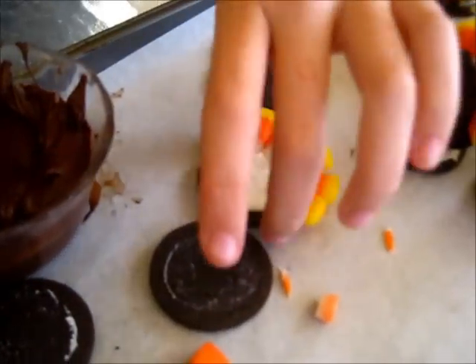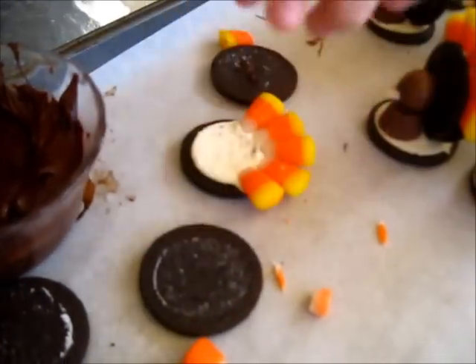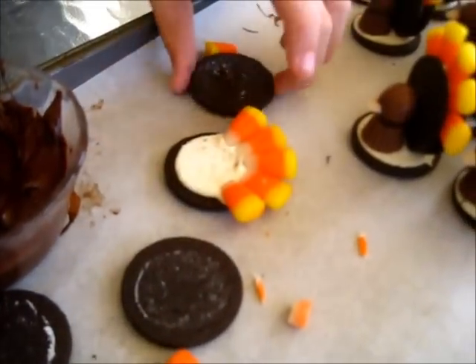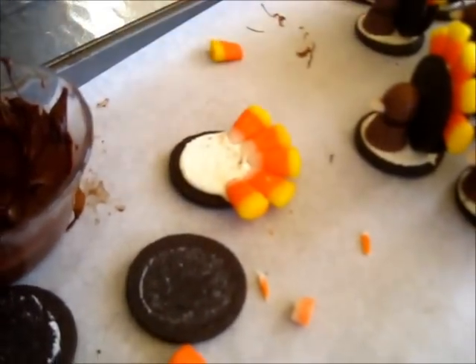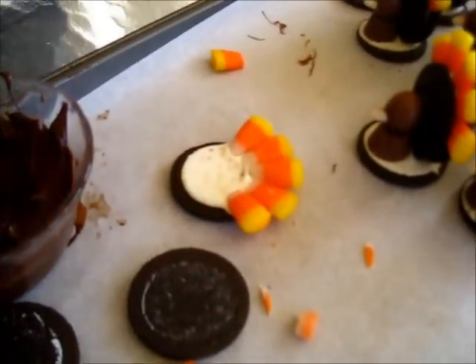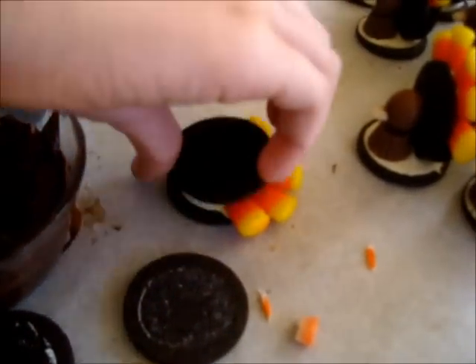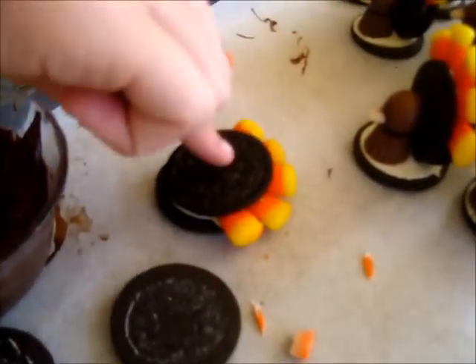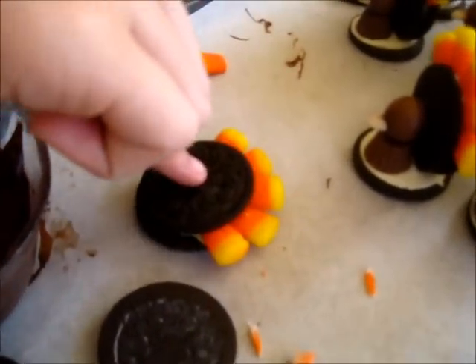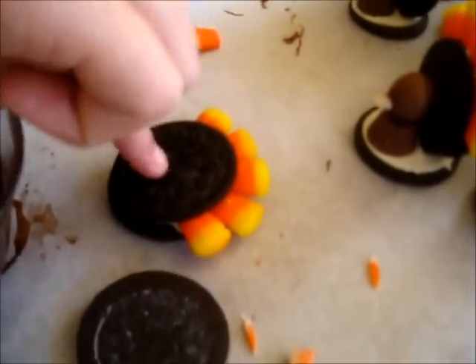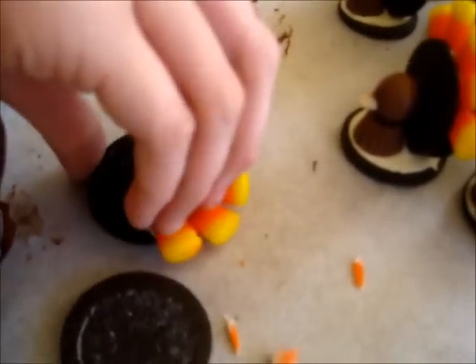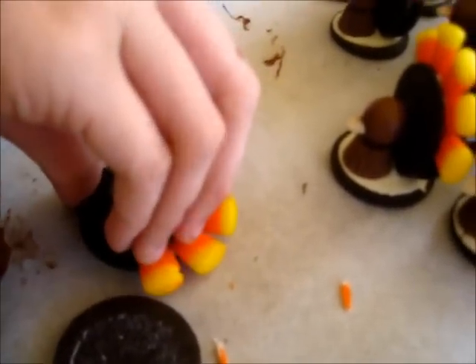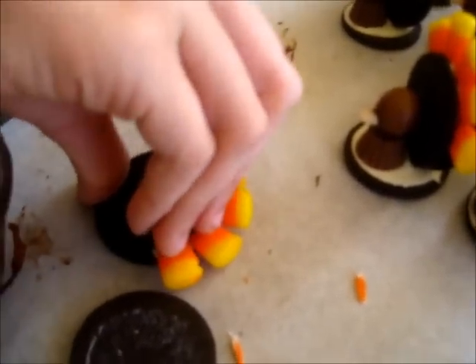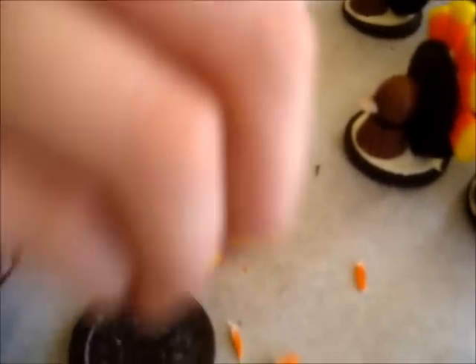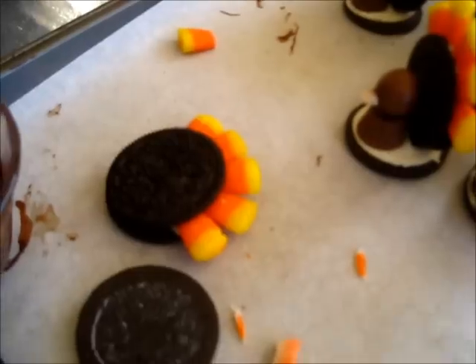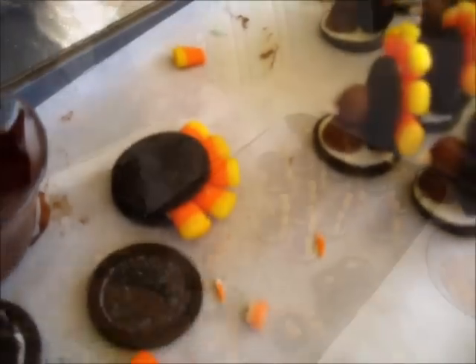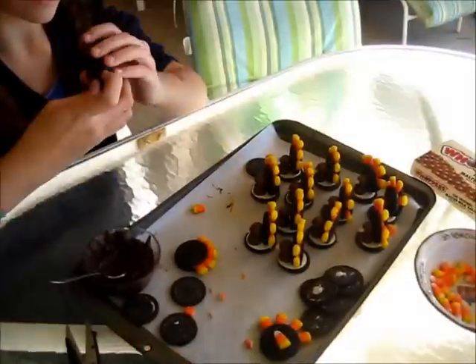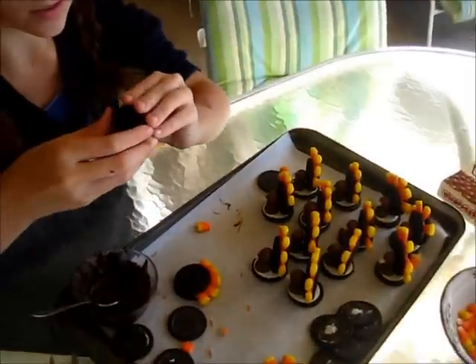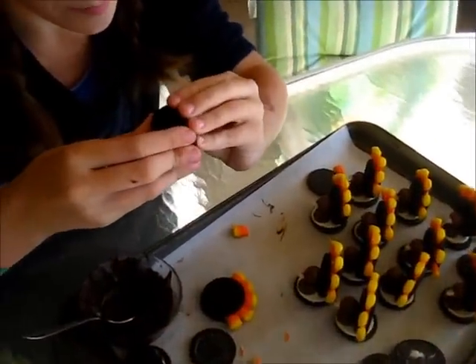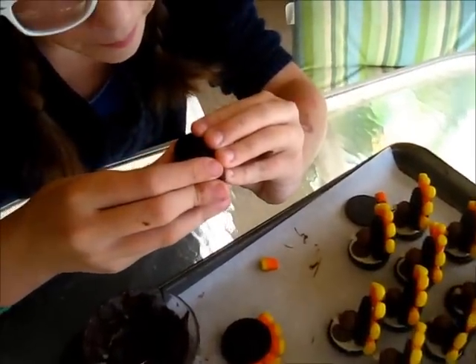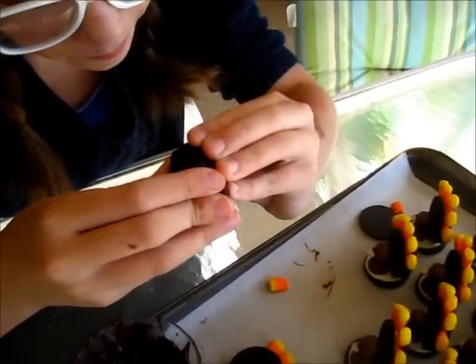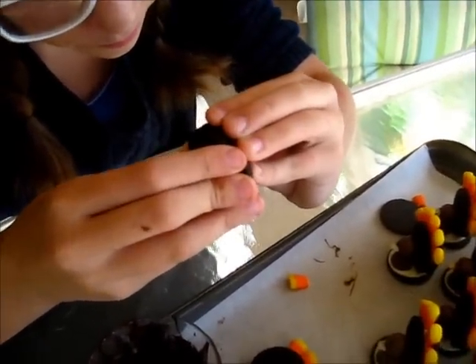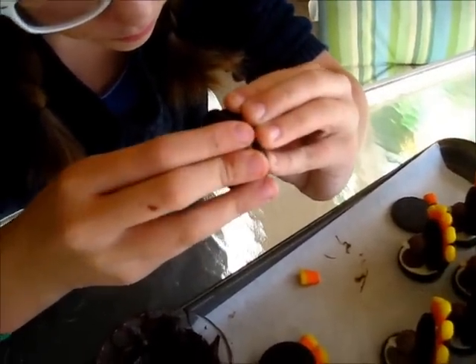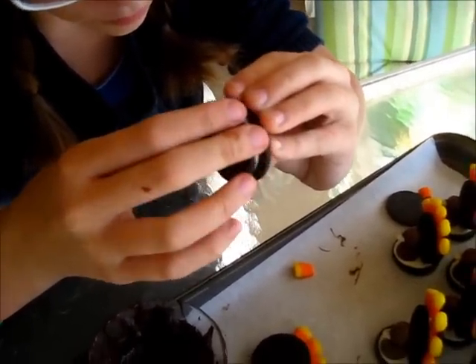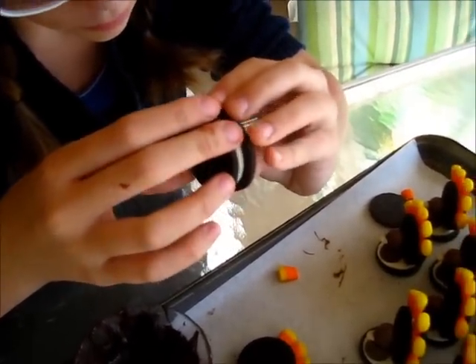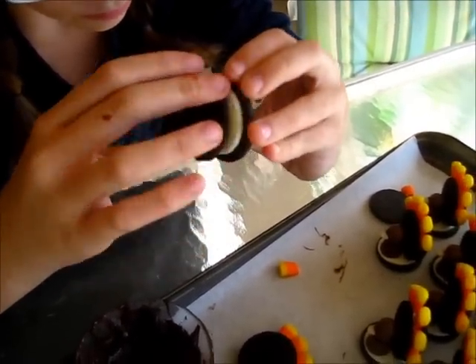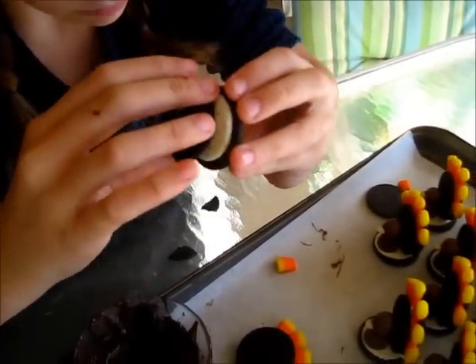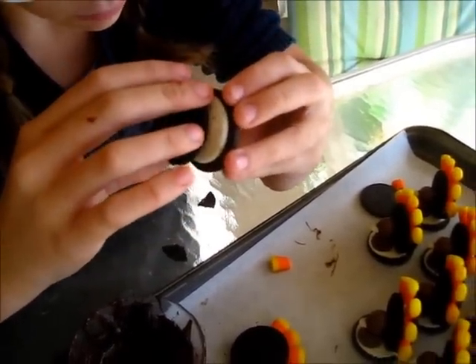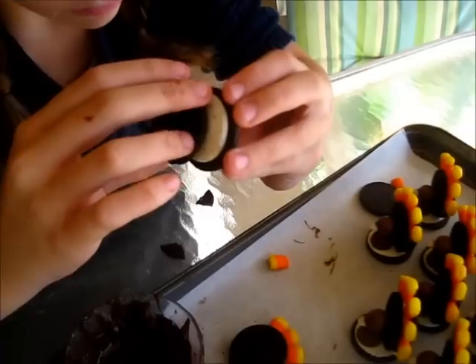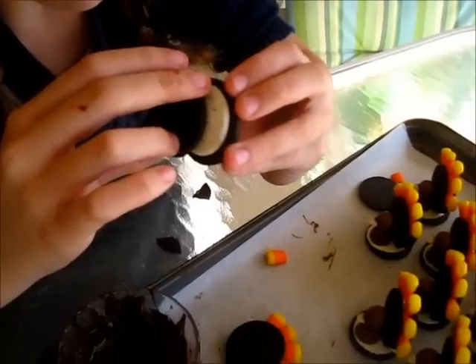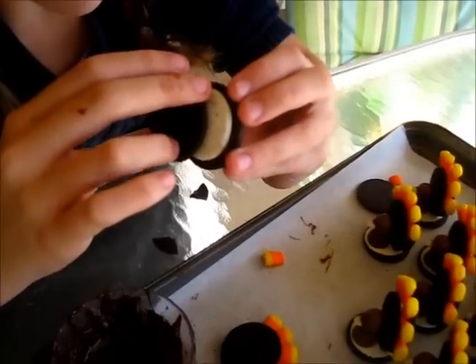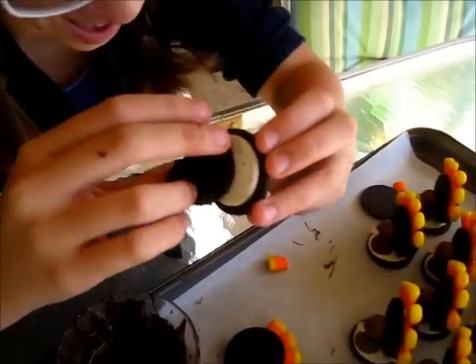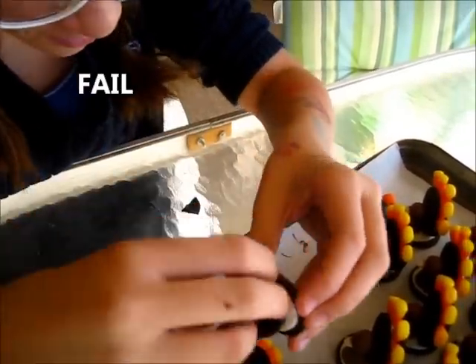Then you're going to cover your Oreo back up. You're going to take another Oreo and twist it open. Oop — fail.